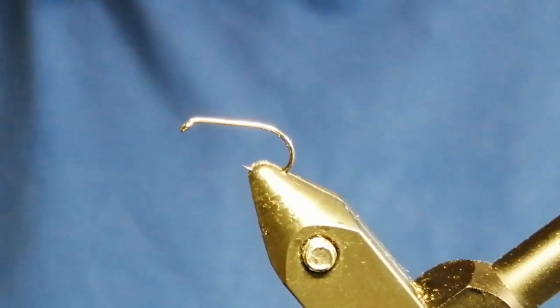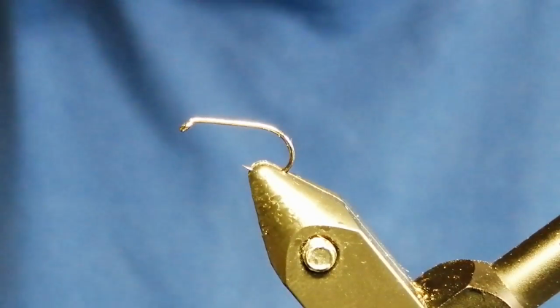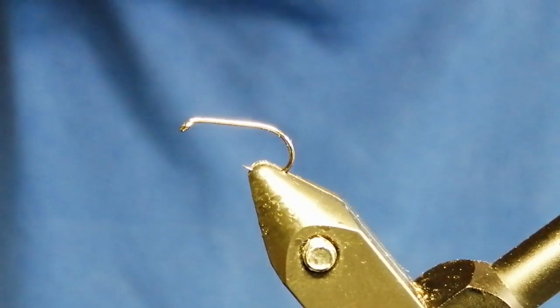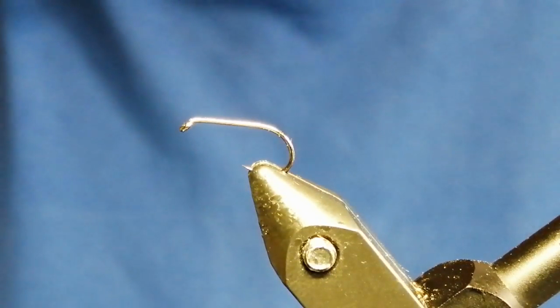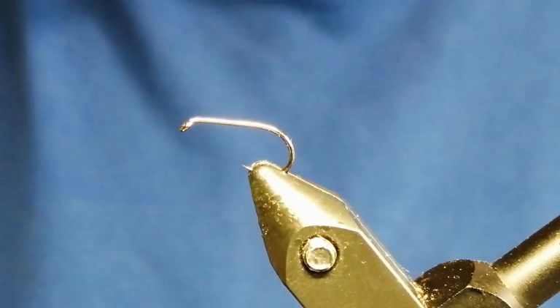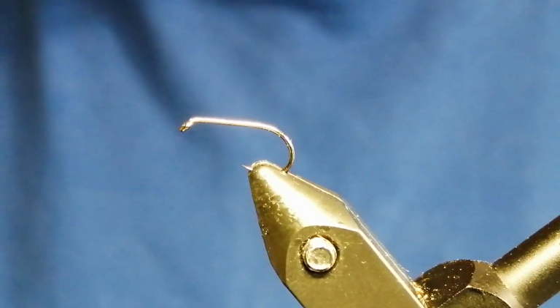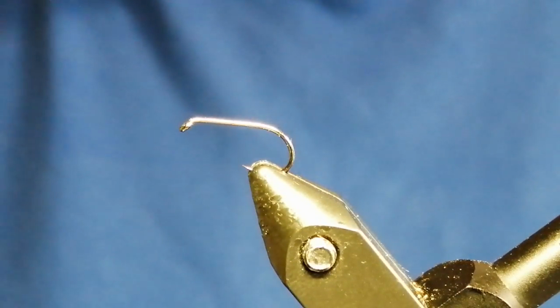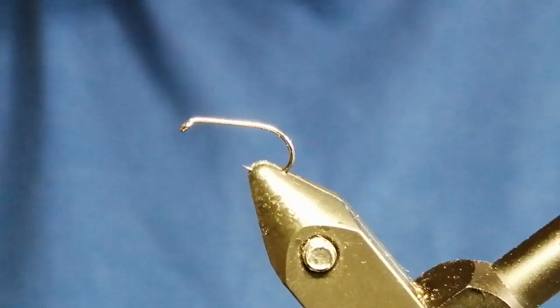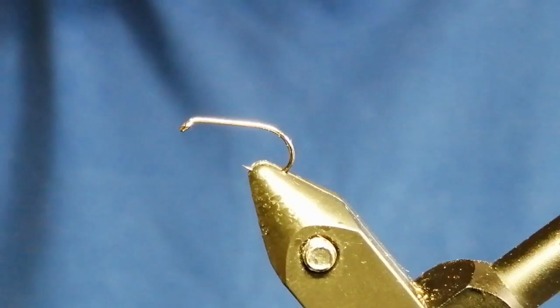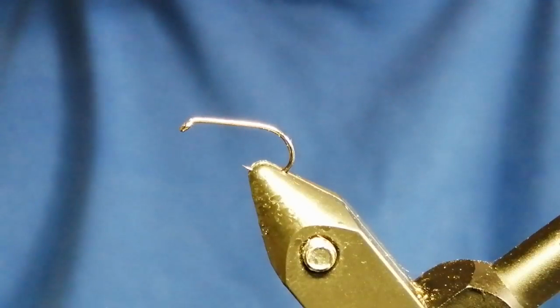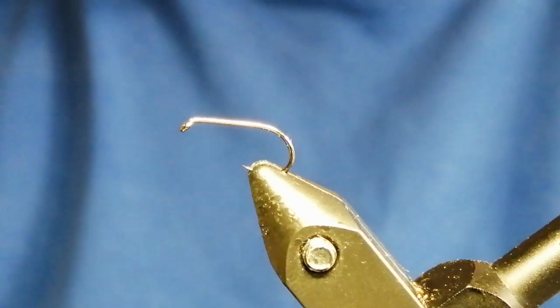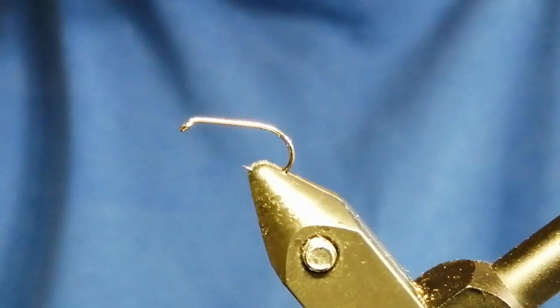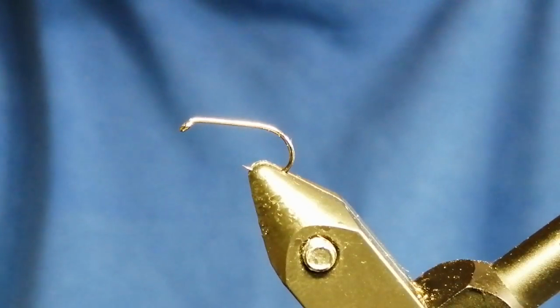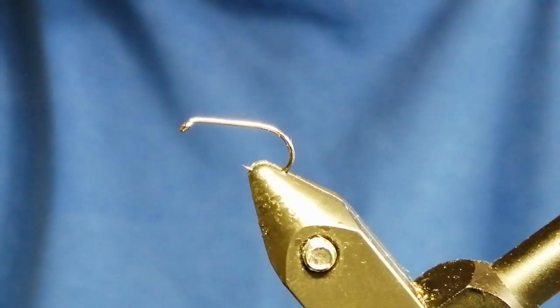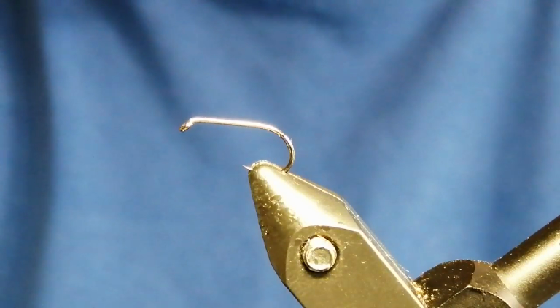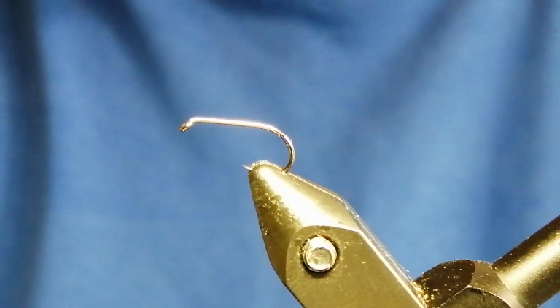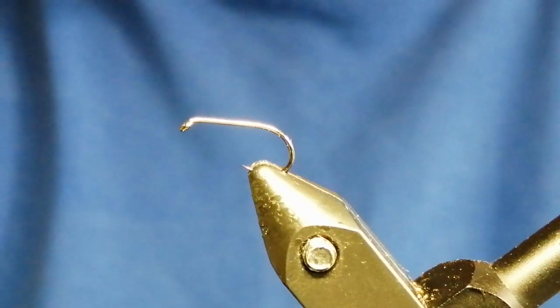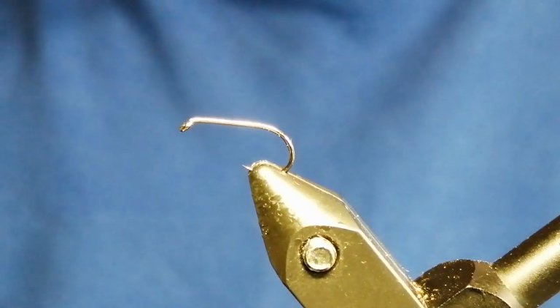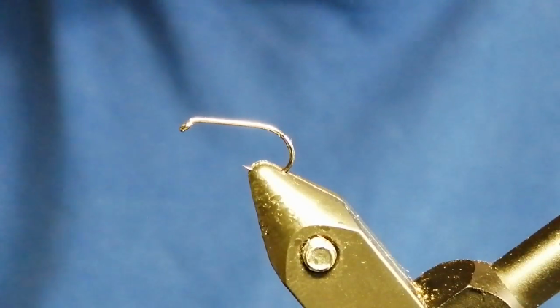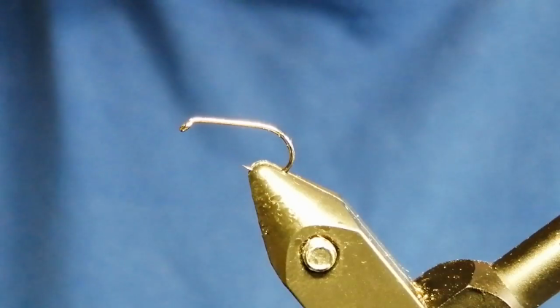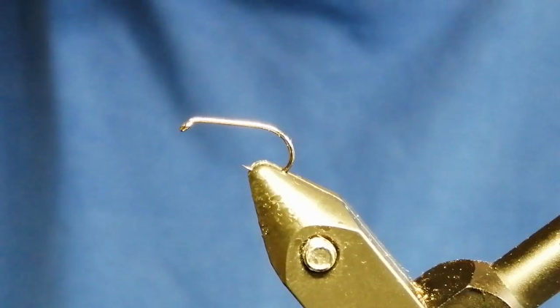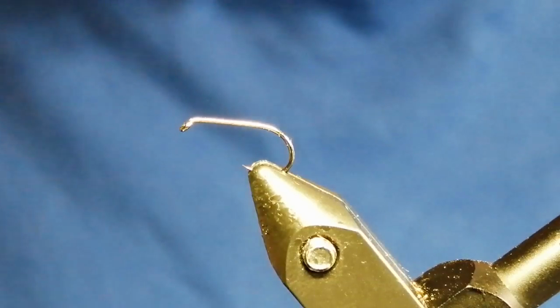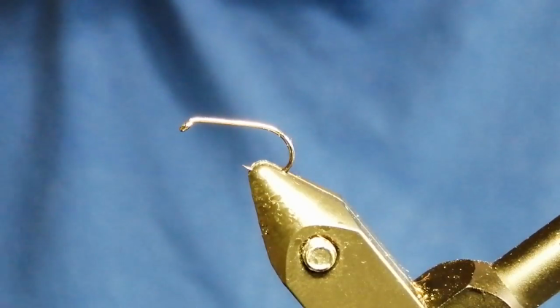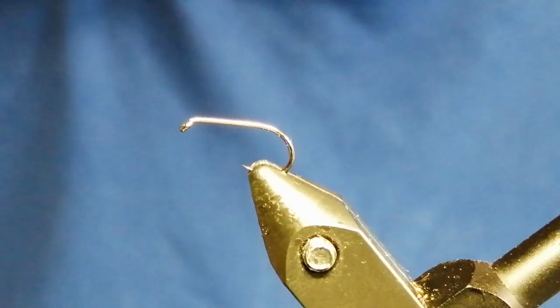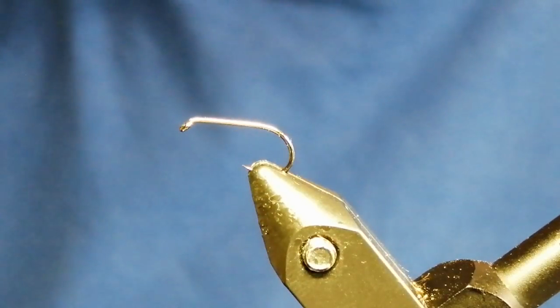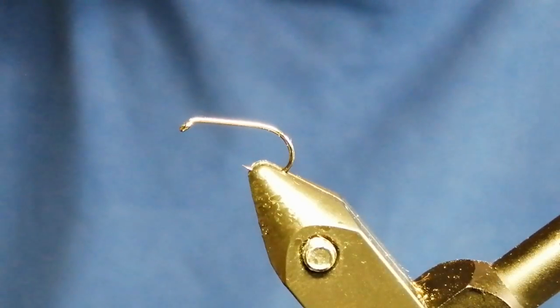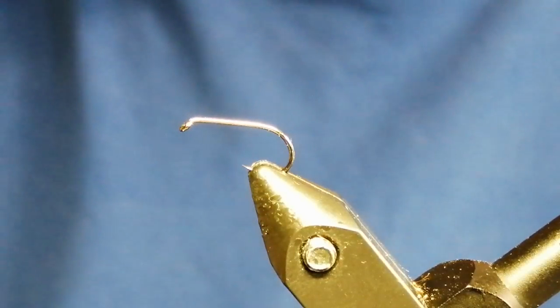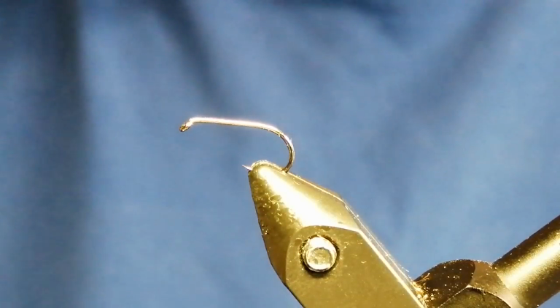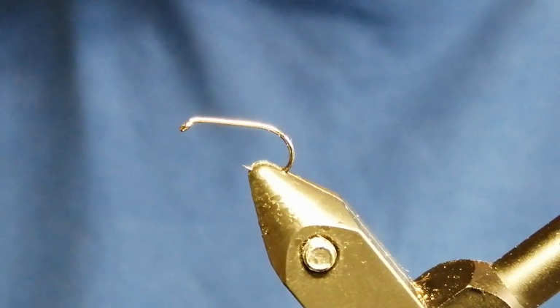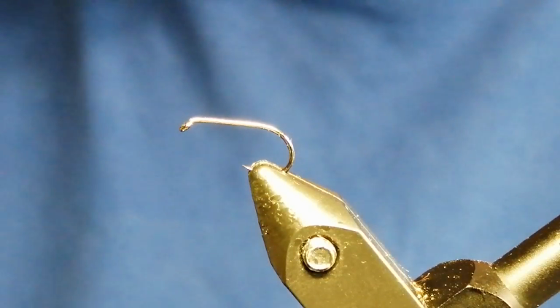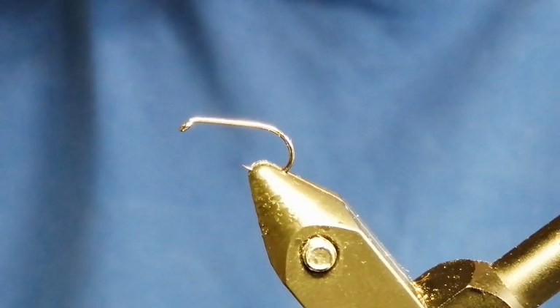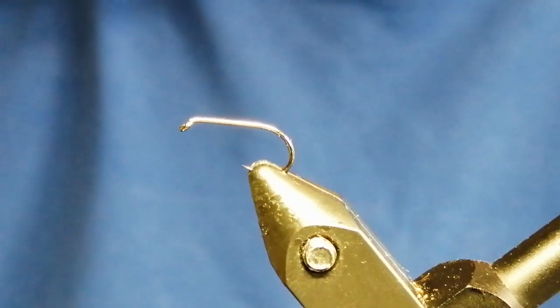Hi, welcome. Thanks for joining today. The fly I'm going to tie today is a popper hopper — a very productive fly throughout the summer right up to late autumn, beginning of winter.